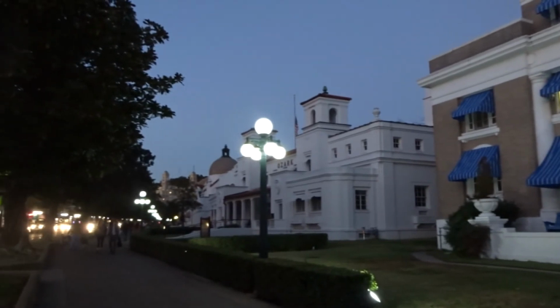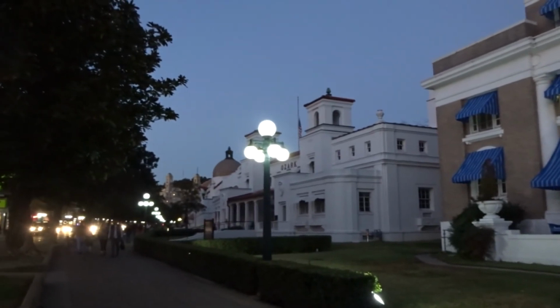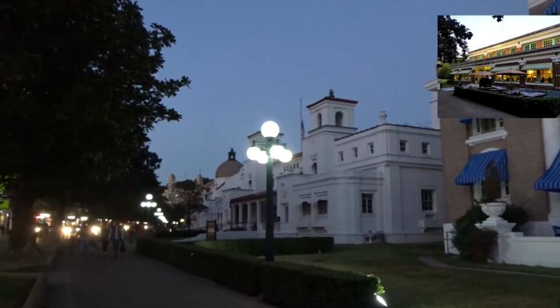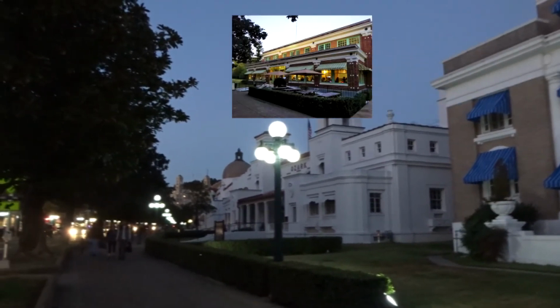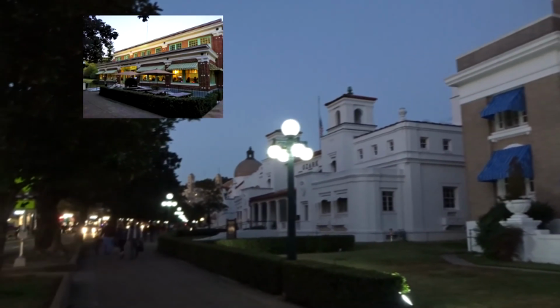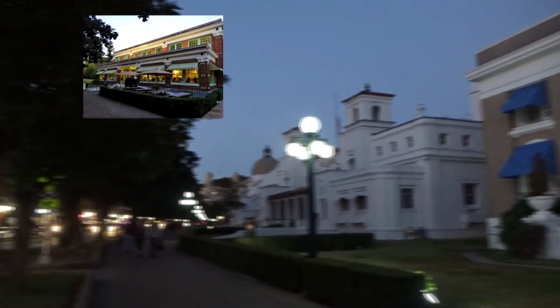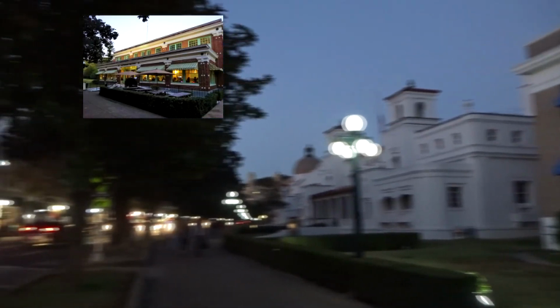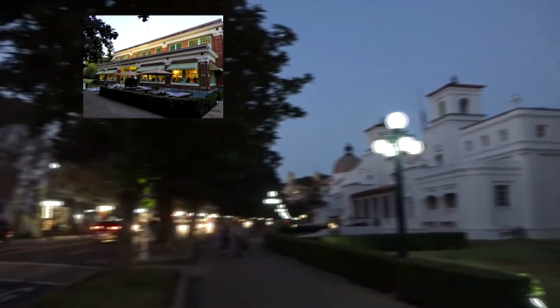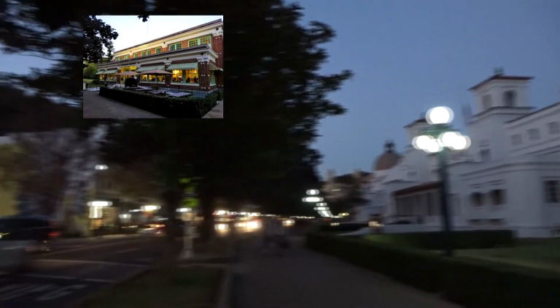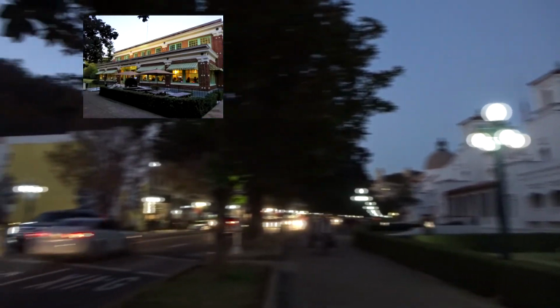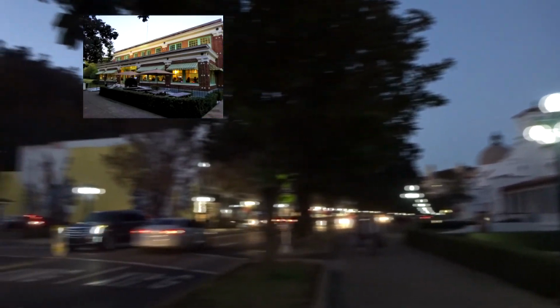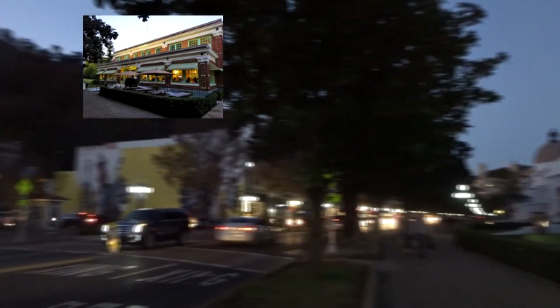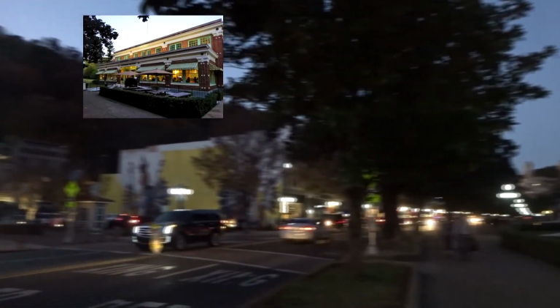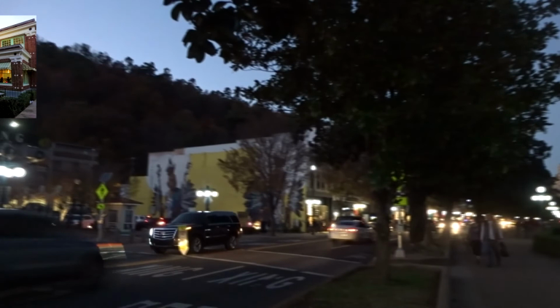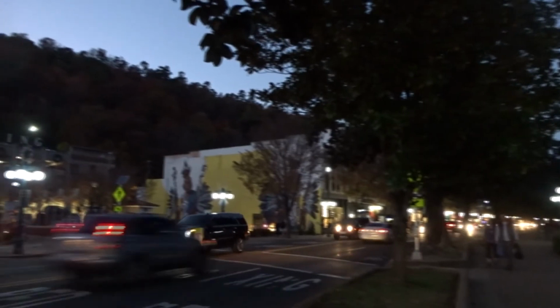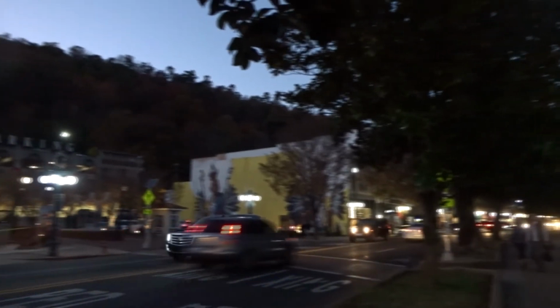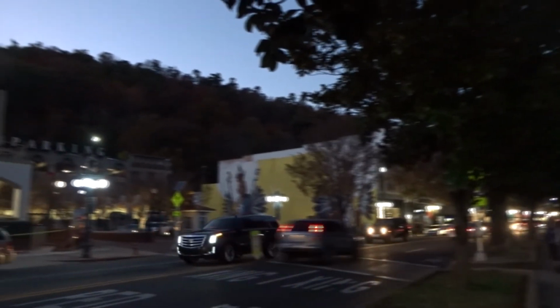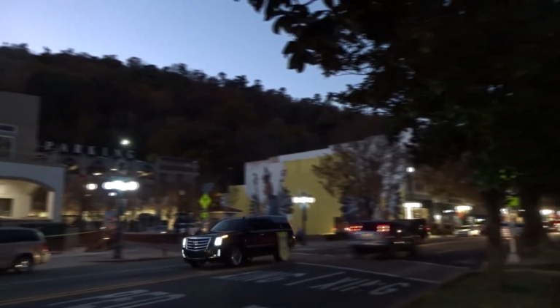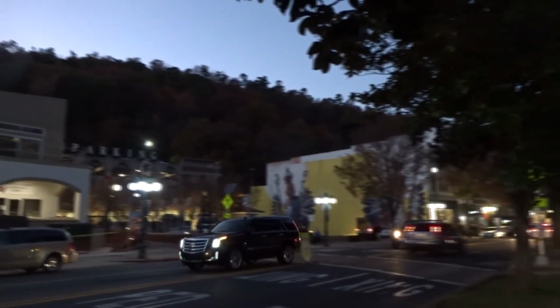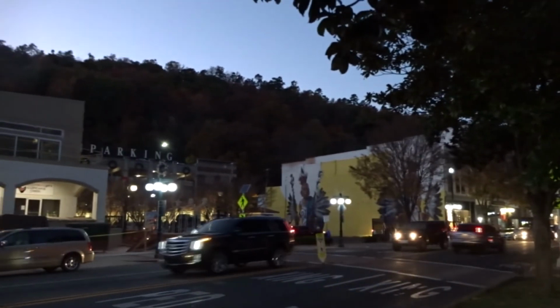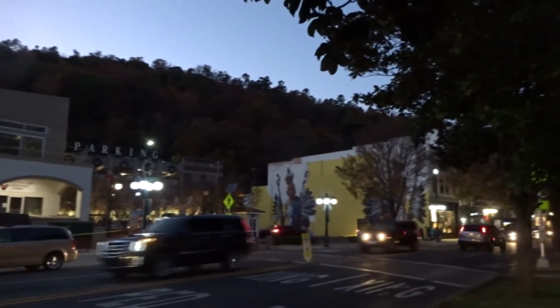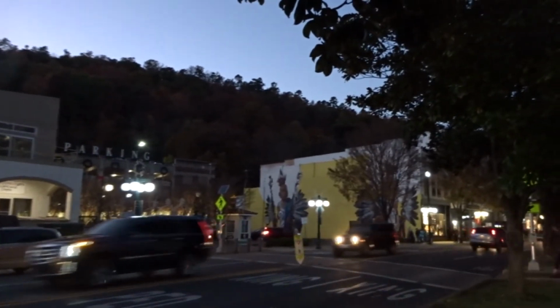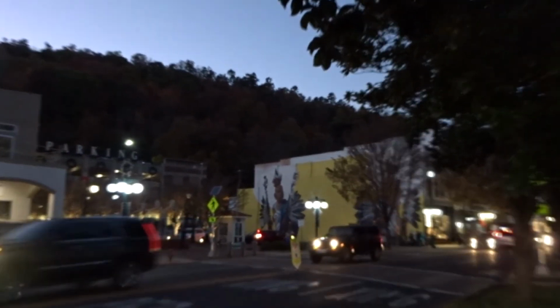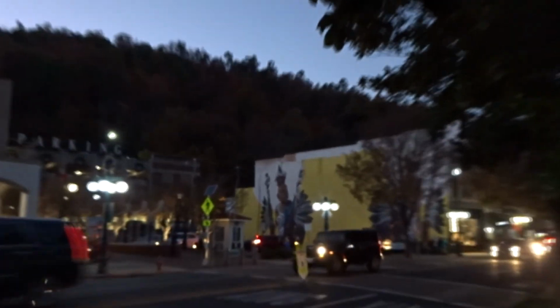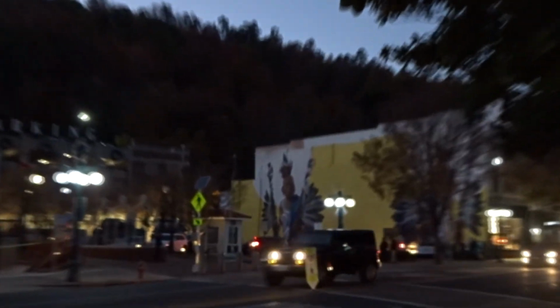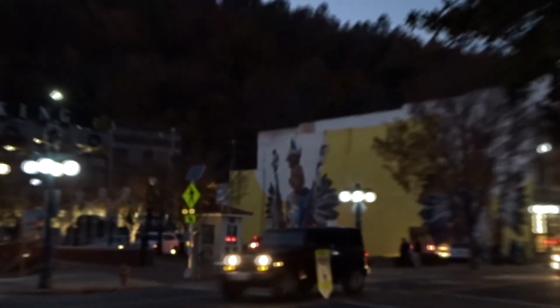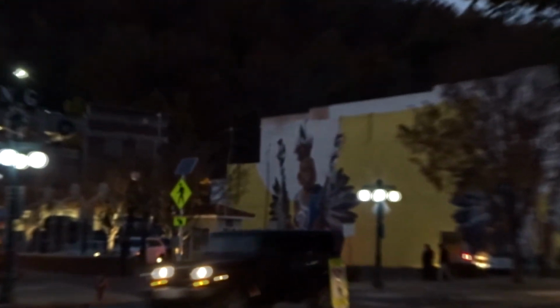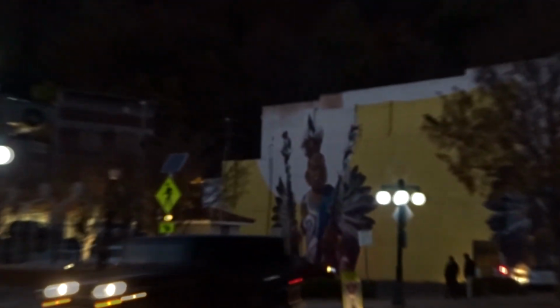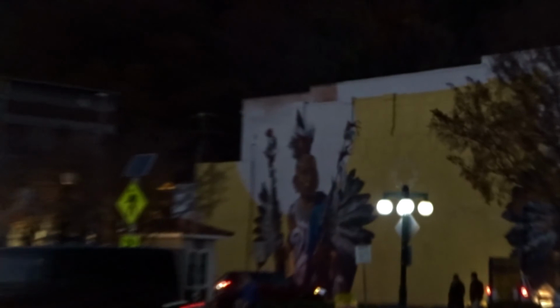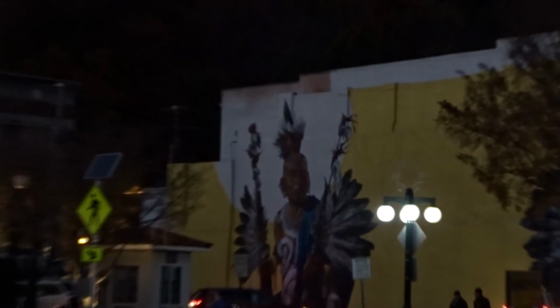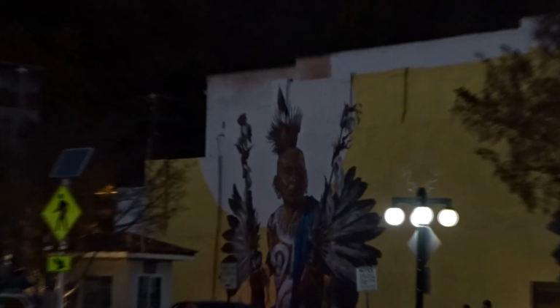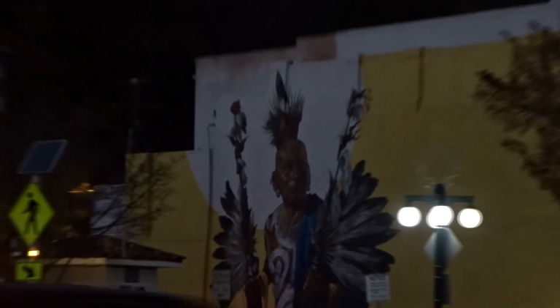The creek, which is the hot springs today, runs under Central Avenue and under Bathhouse Row. Most of the natural springs have been capped to keep them clean.